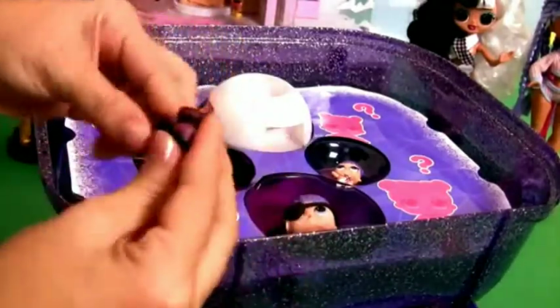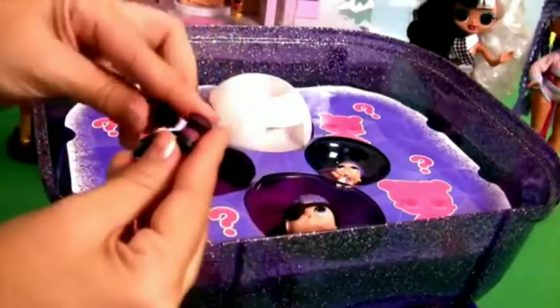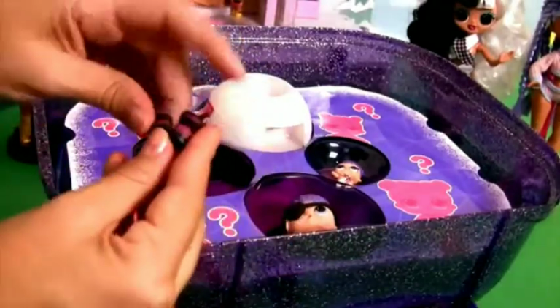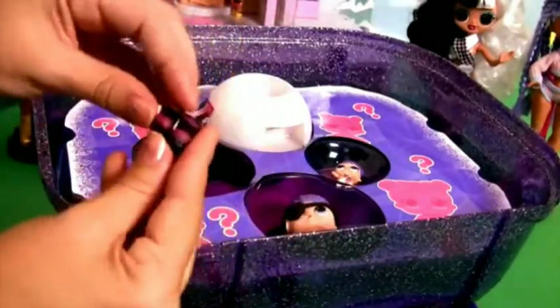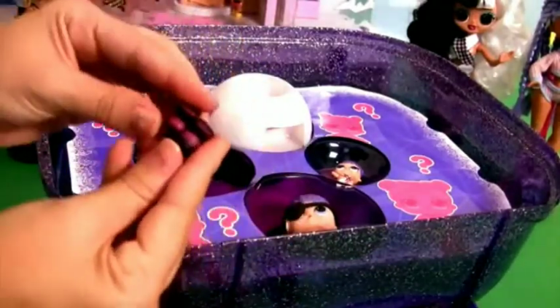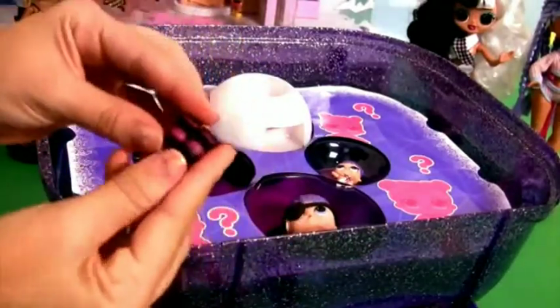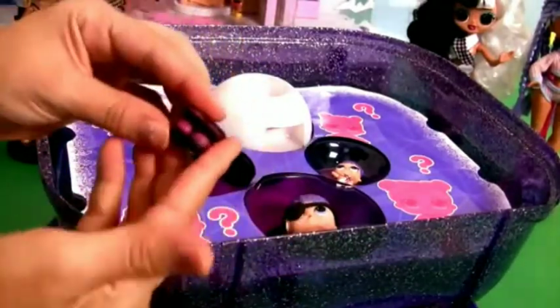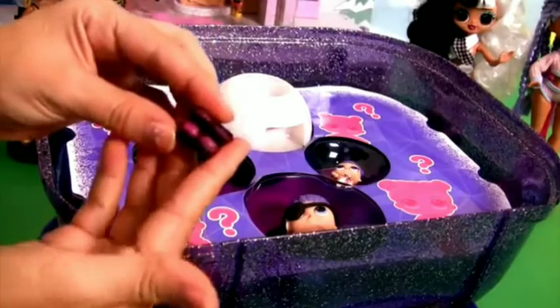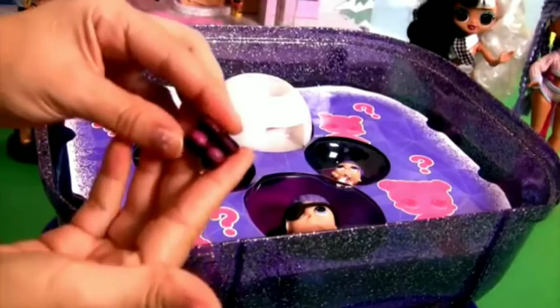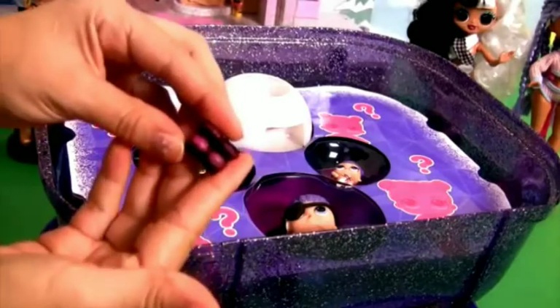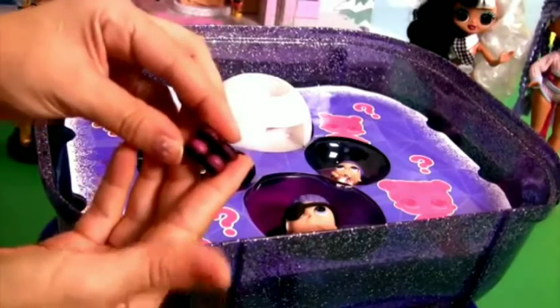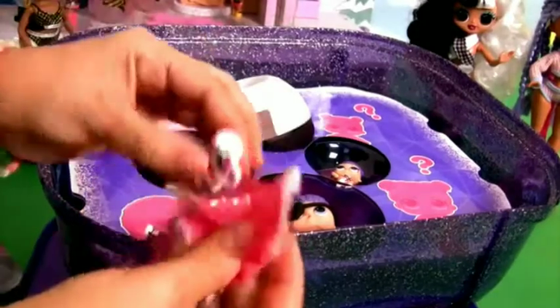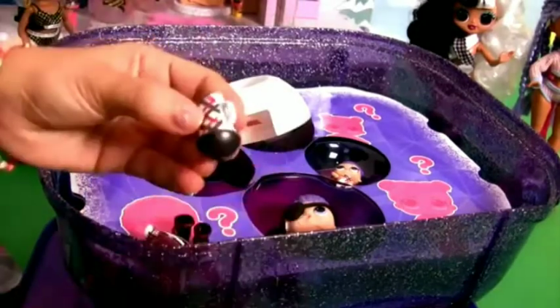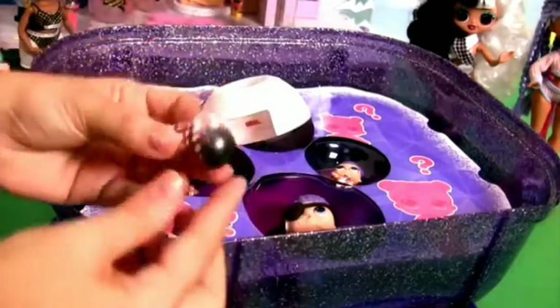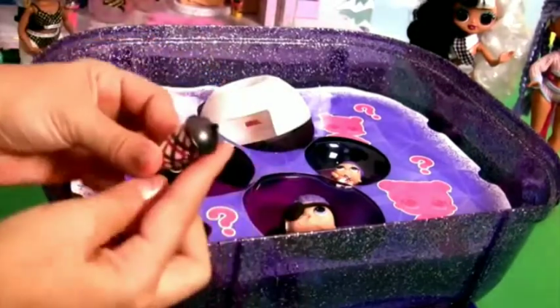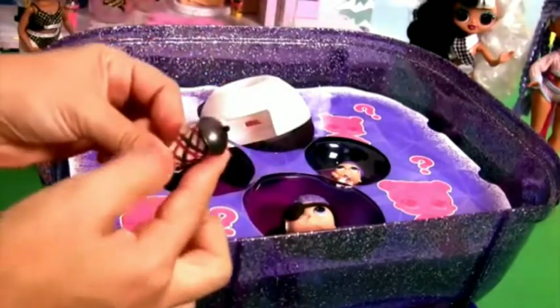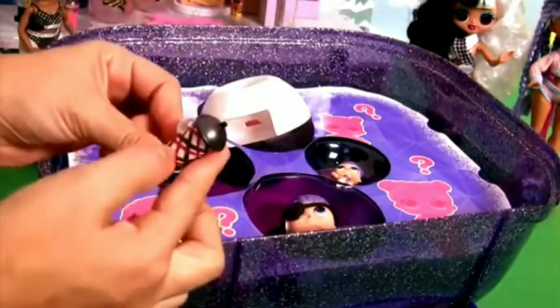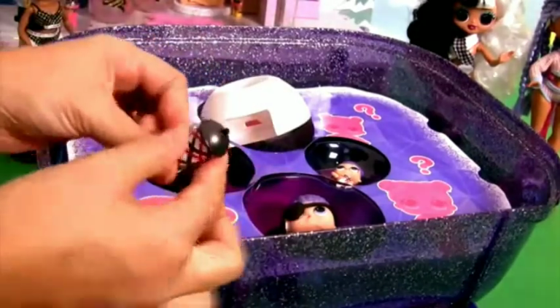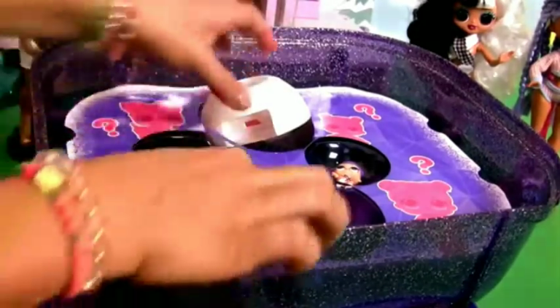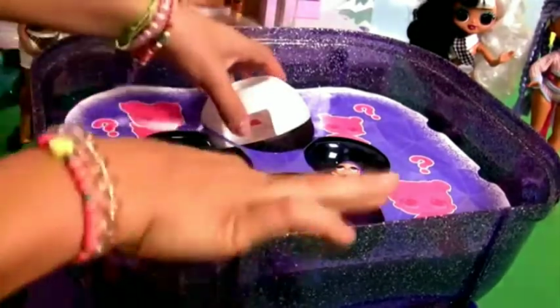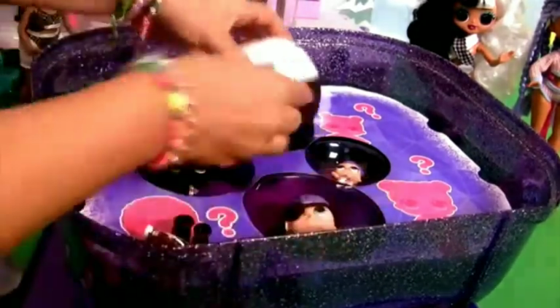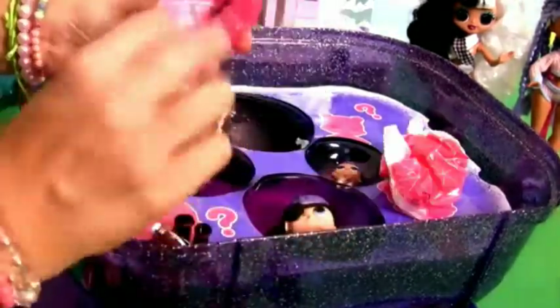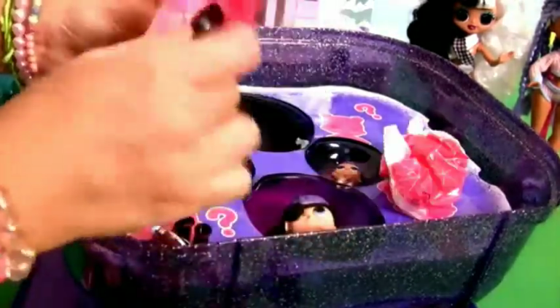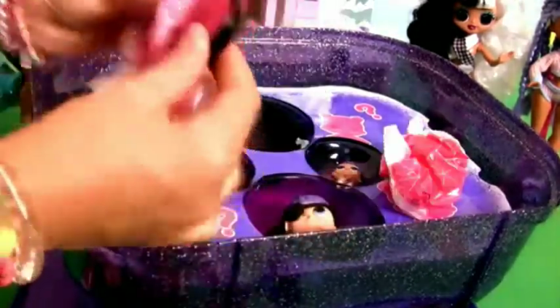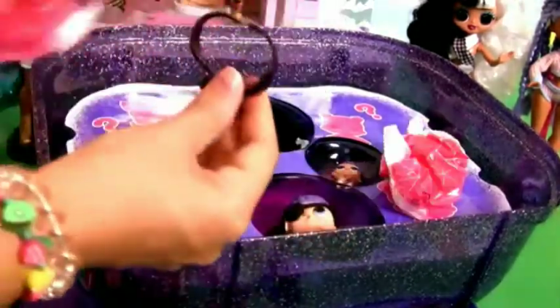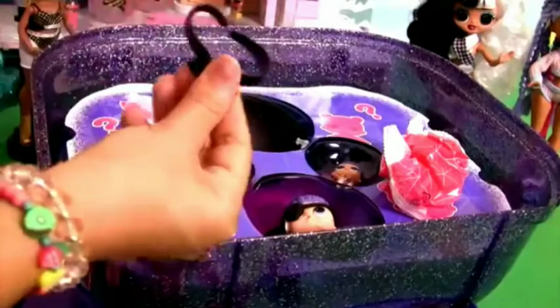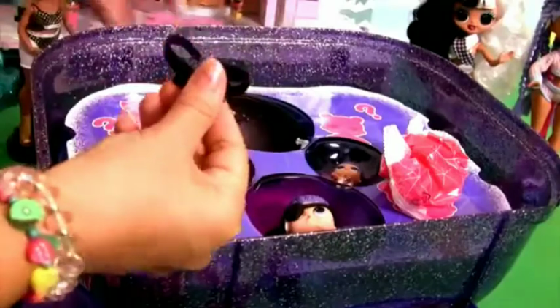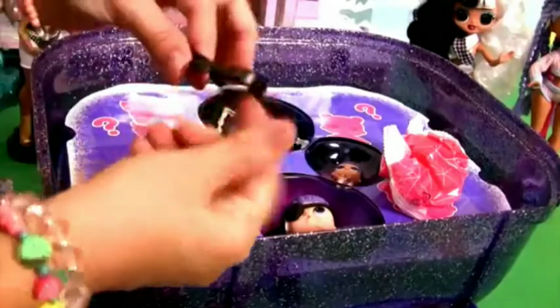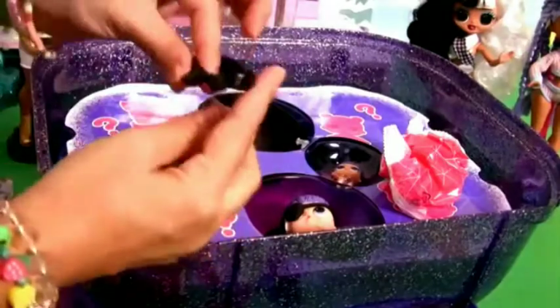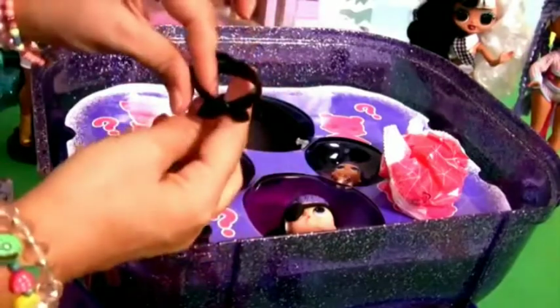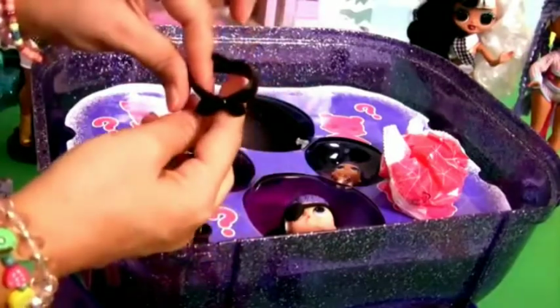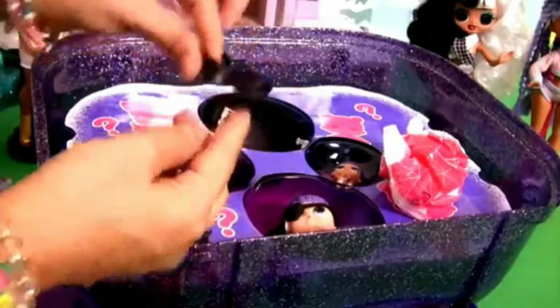Wow! Awesome boots! Baby bottle. A little bowl.